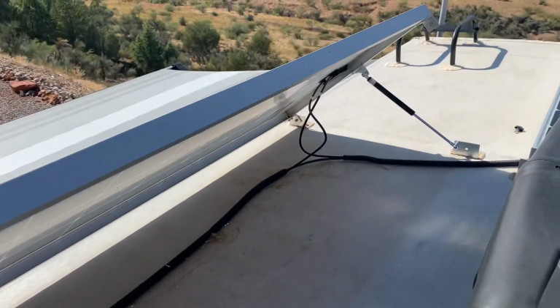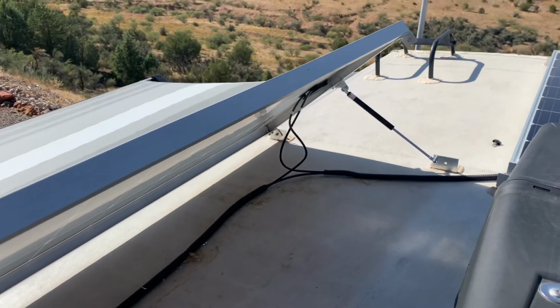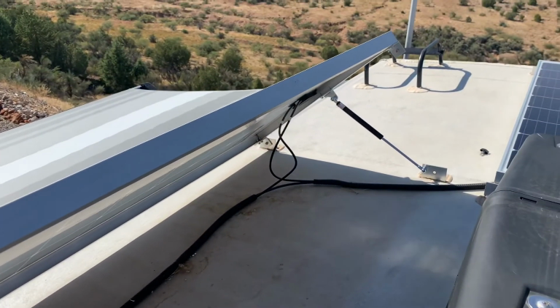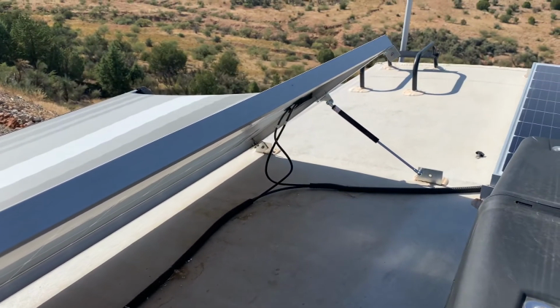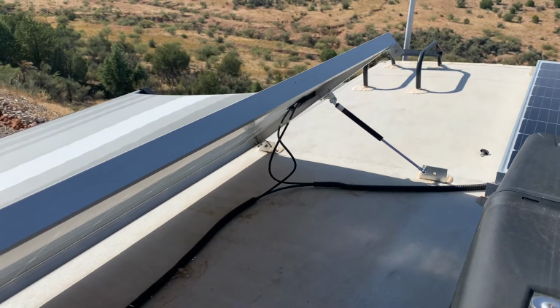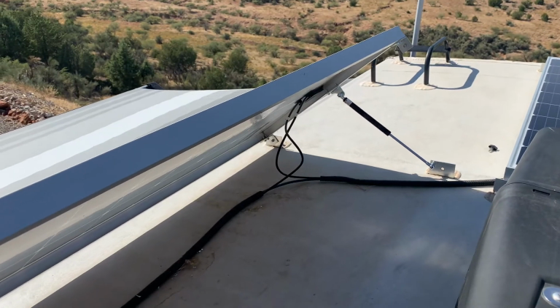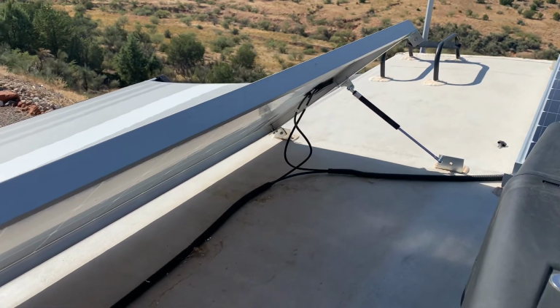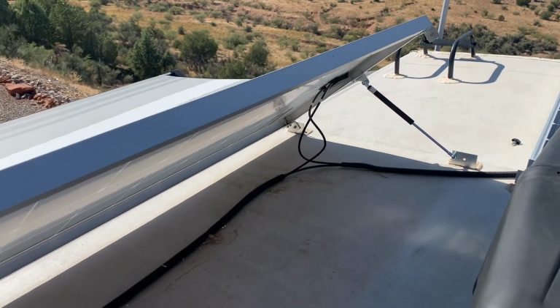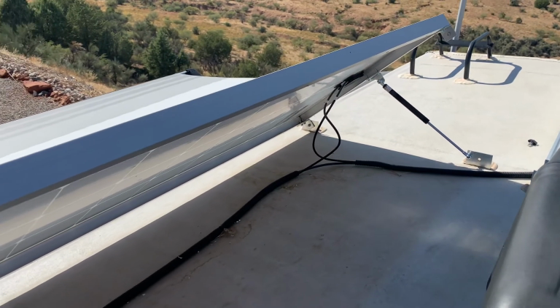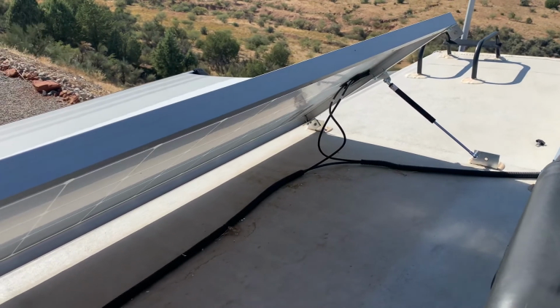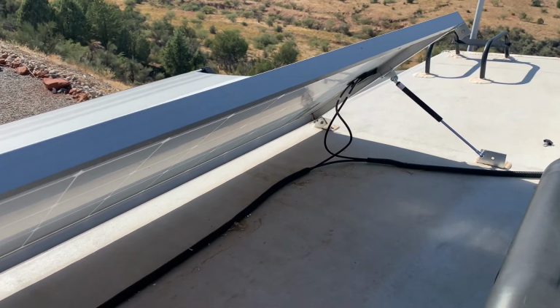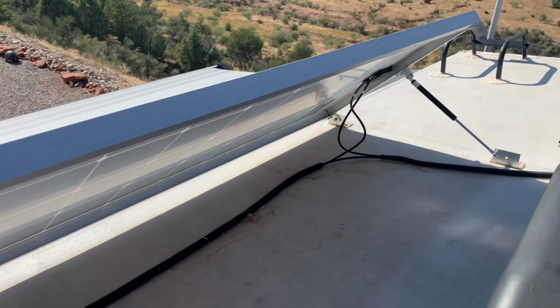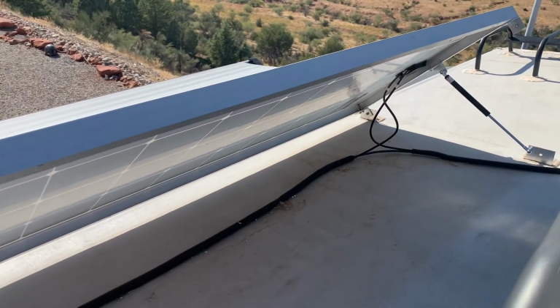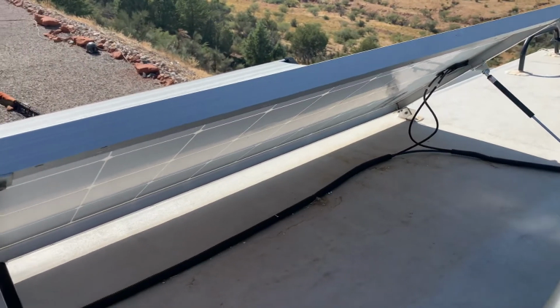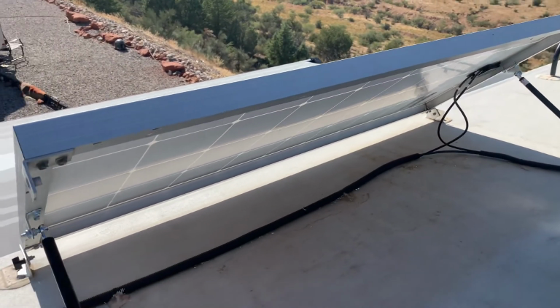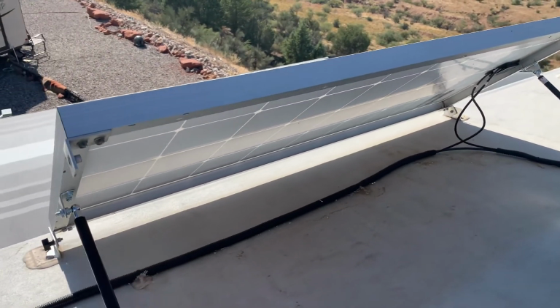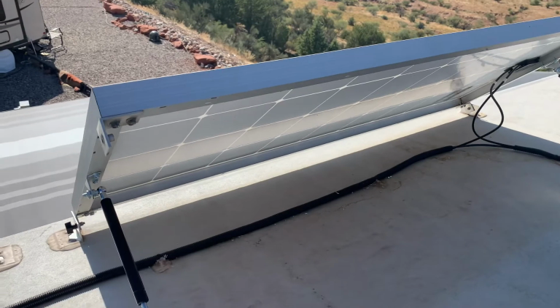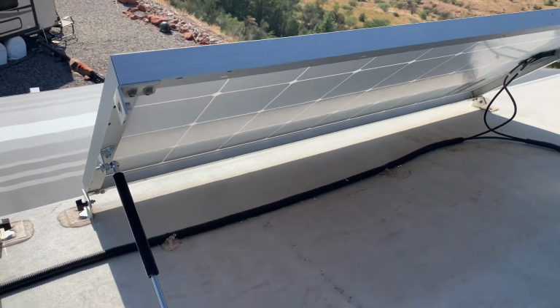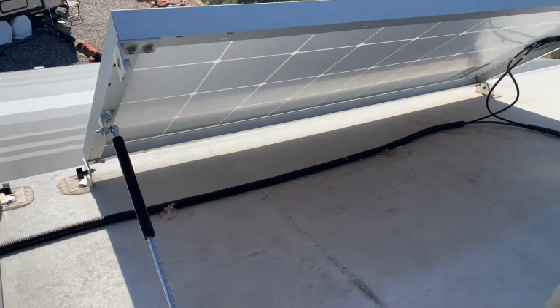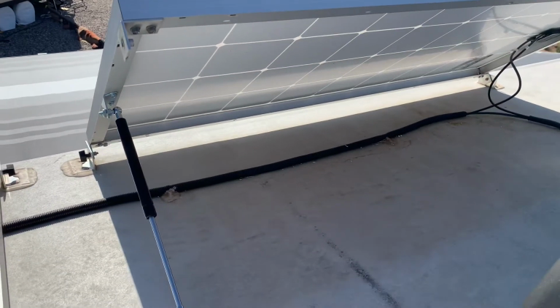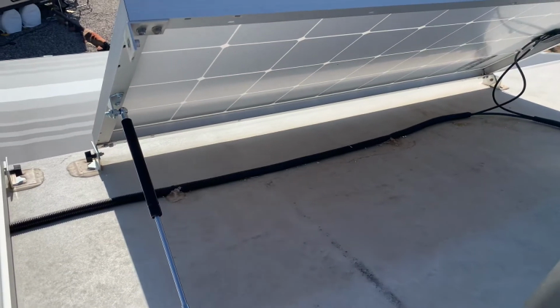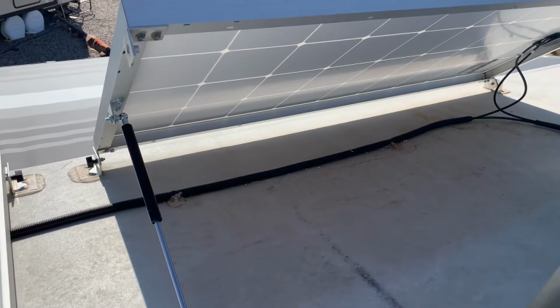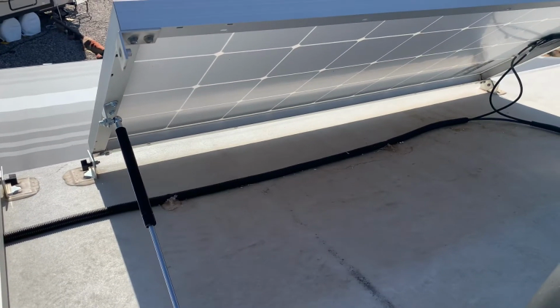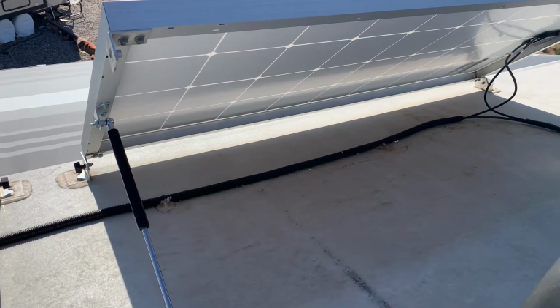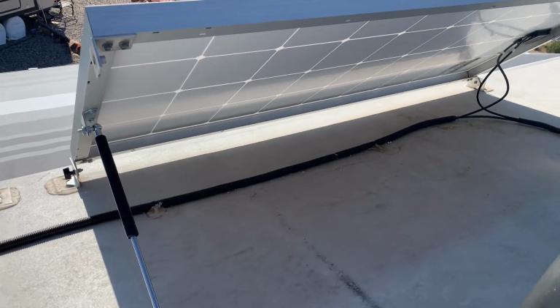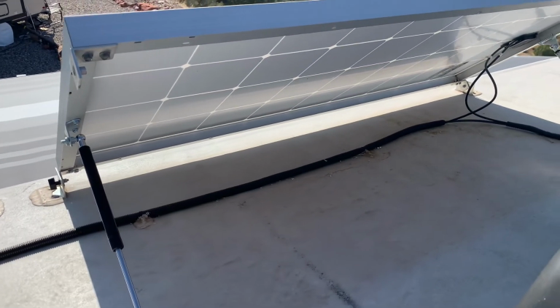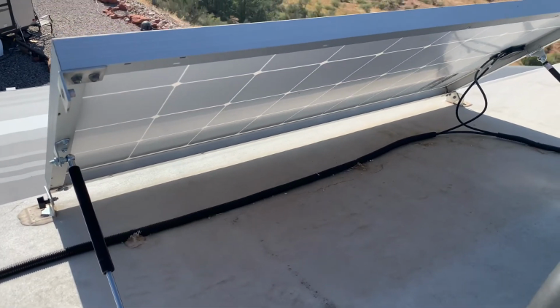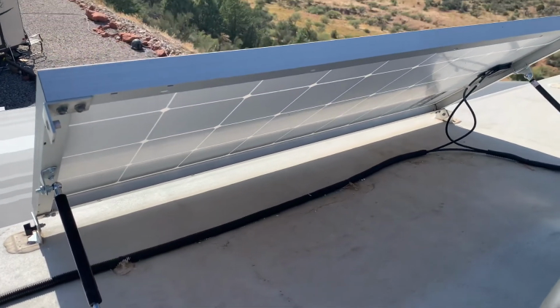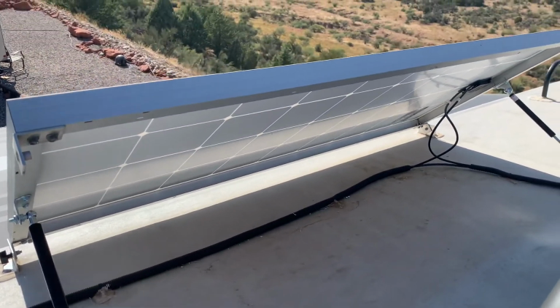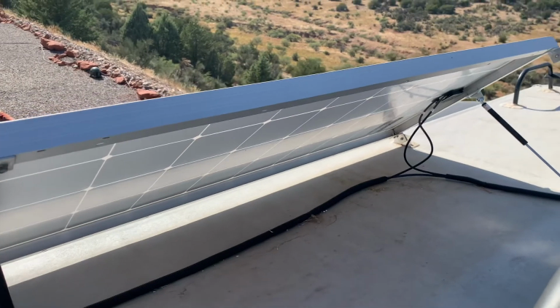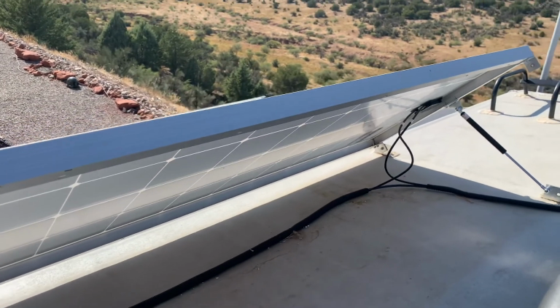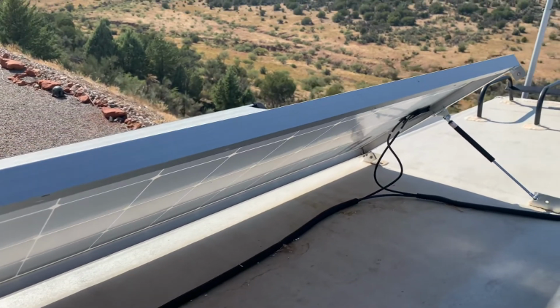Pretty sweet — it's gonna save me a ton of time in the winter. It's not for everybody, but anybody that's got solar and wants to tilt, this is an option for you. See you guys.